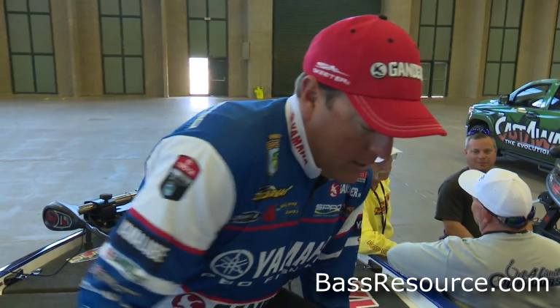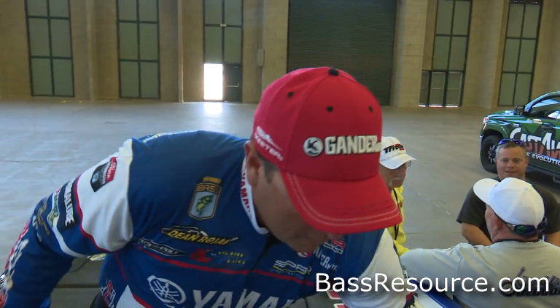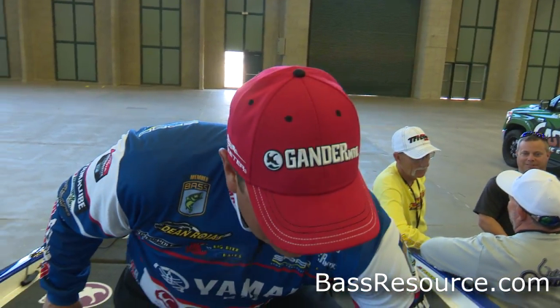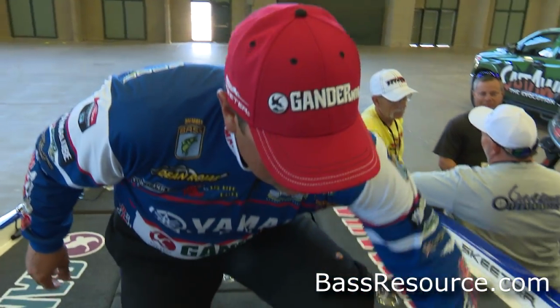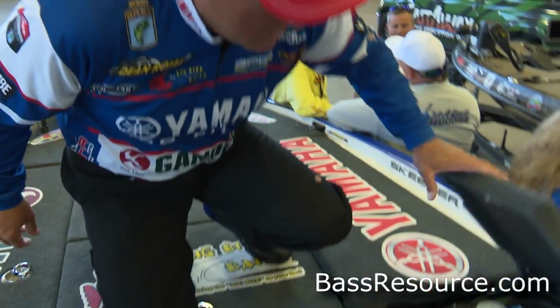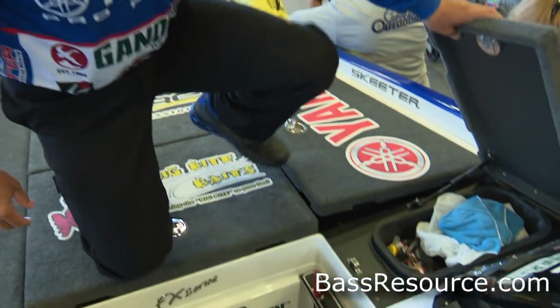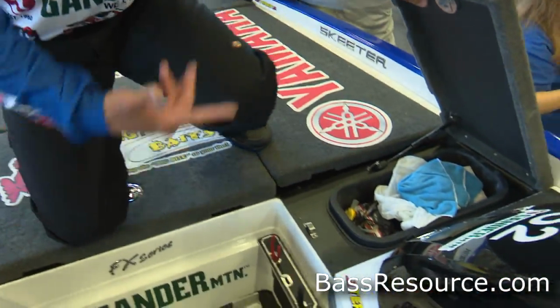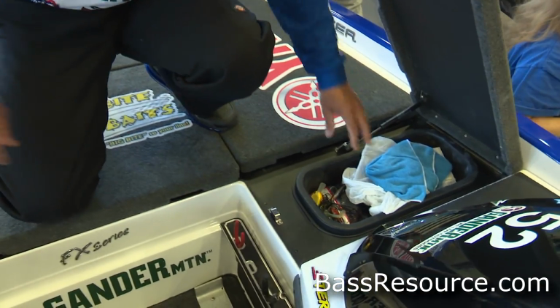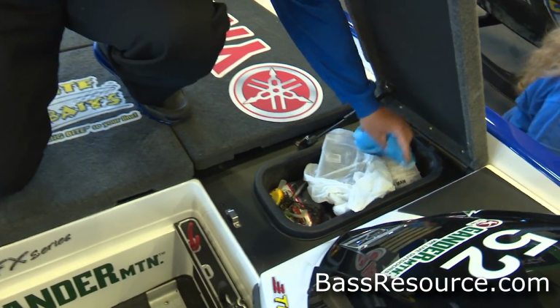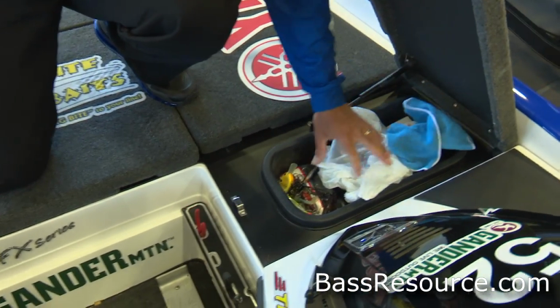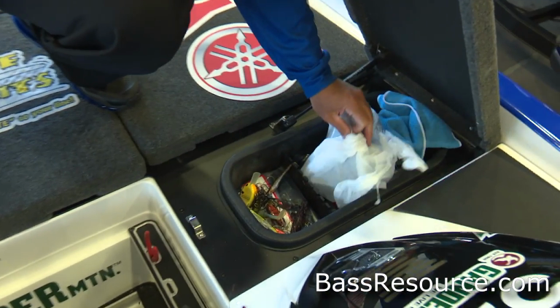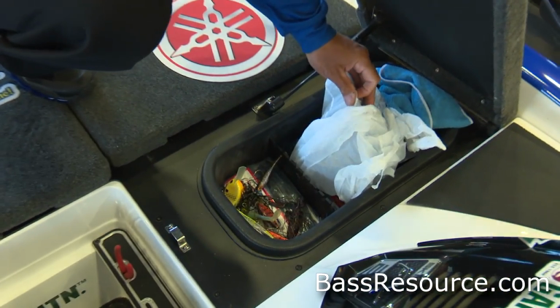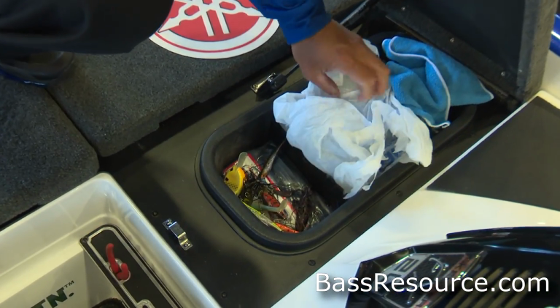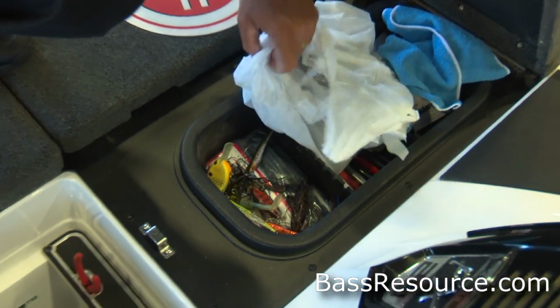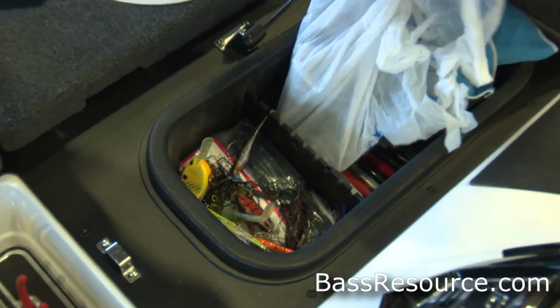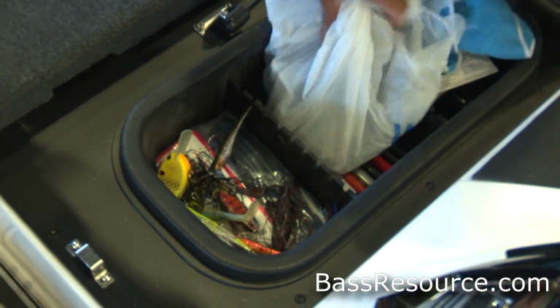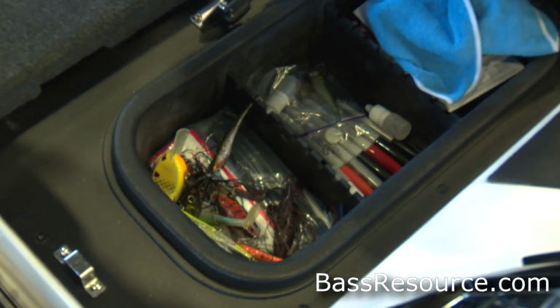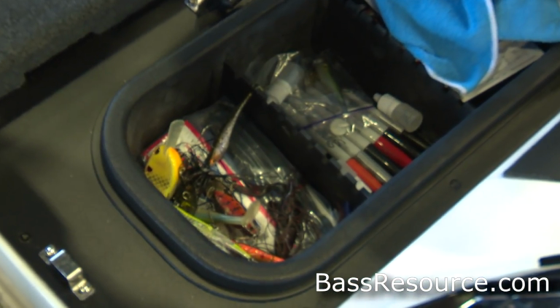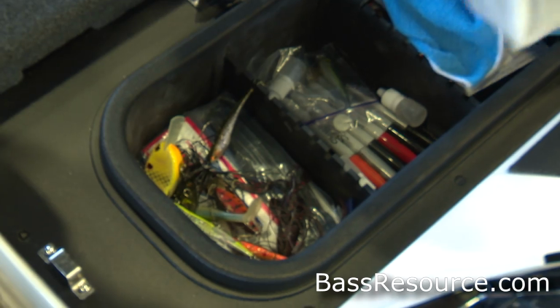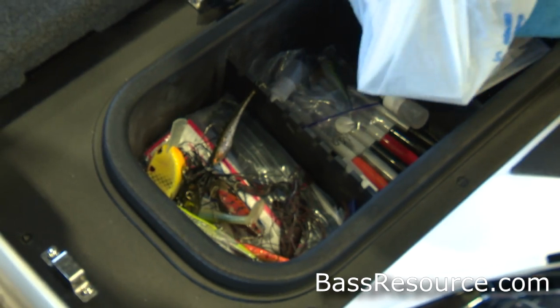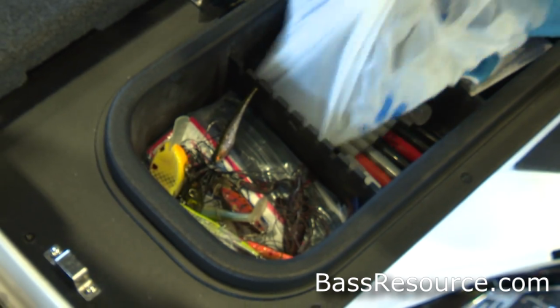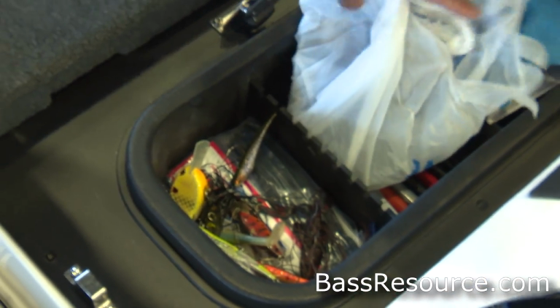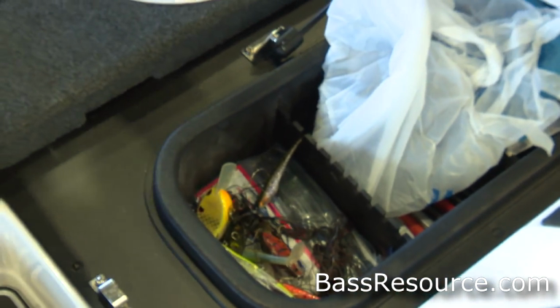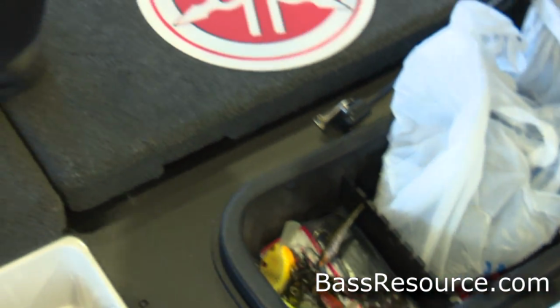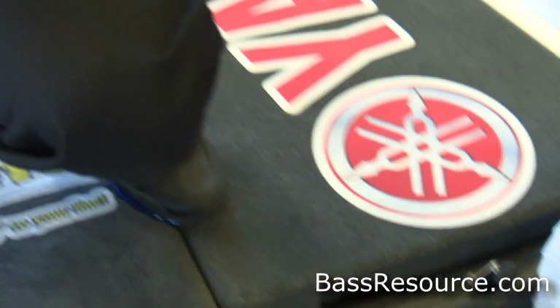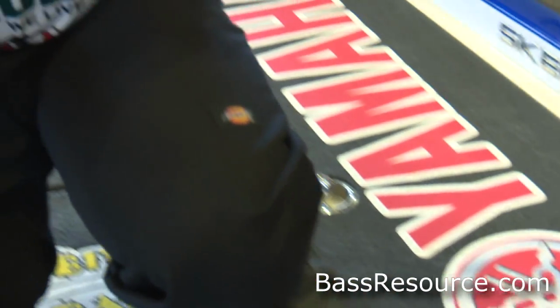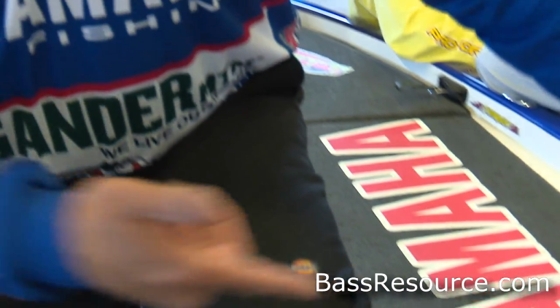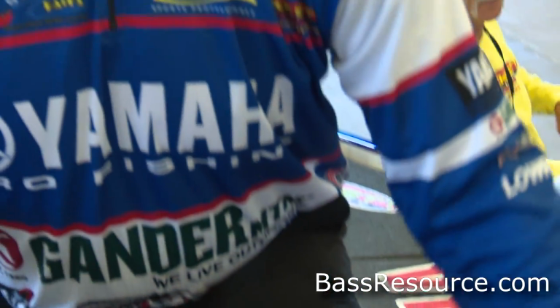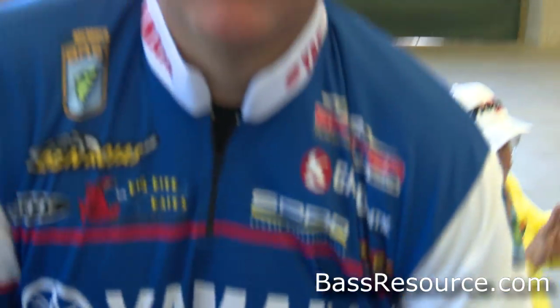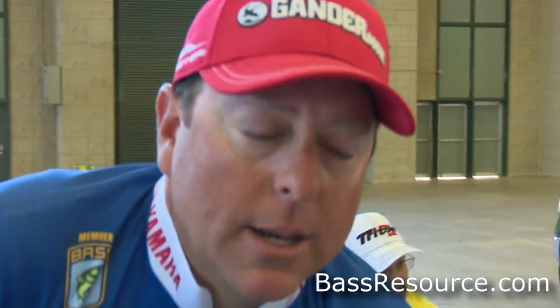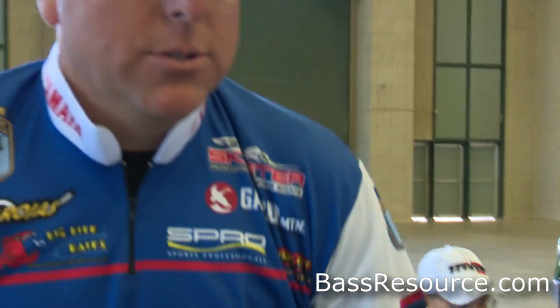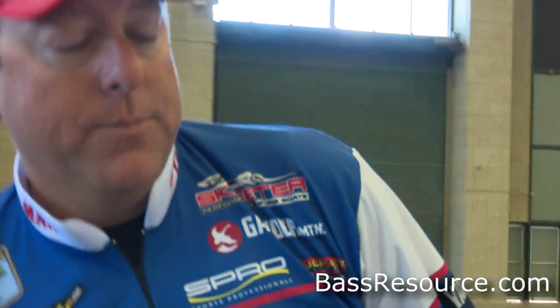And then my little day box here — kind of just a hodgepodge of stuff that I'll be throwing throughout the tournament. Things like oil, Sharpies, and so forth. If I find a bait or baits that are working, I just put them in there. It's easier to access from the day box.